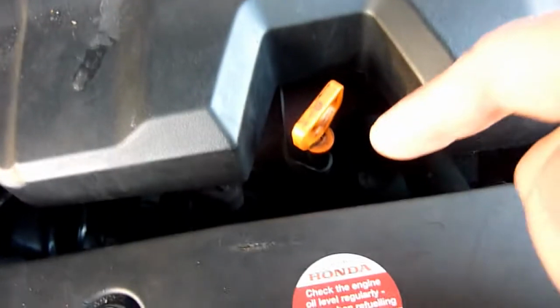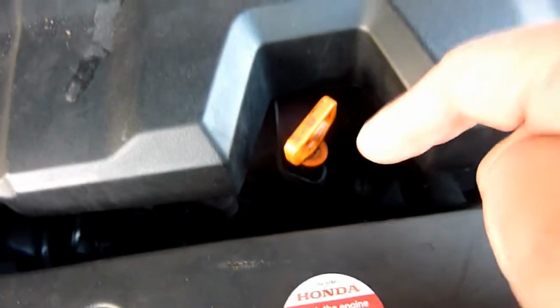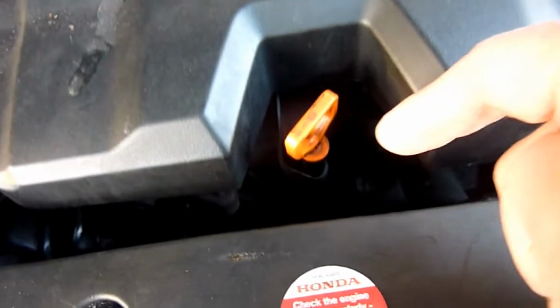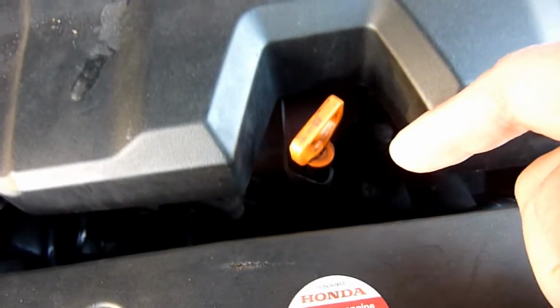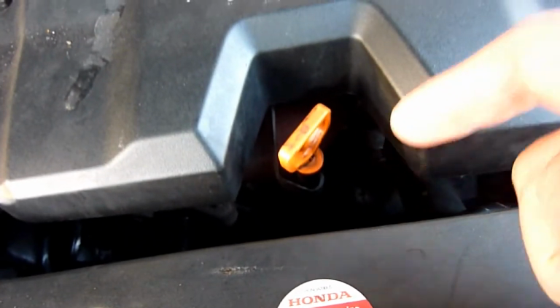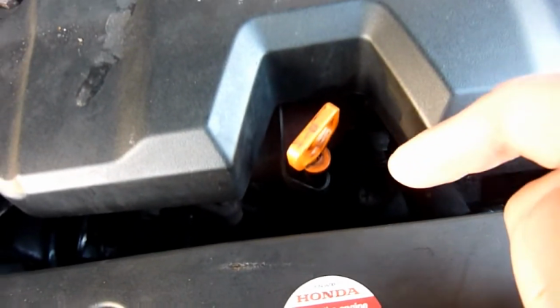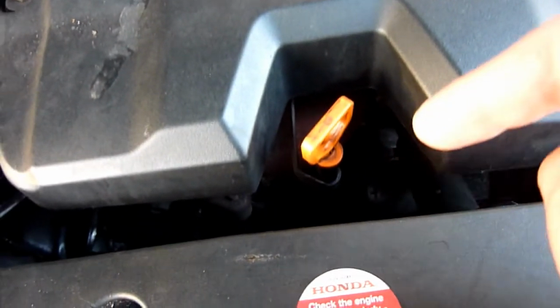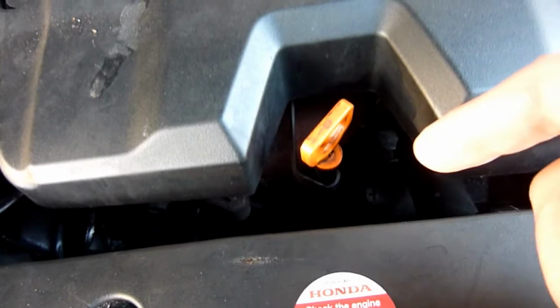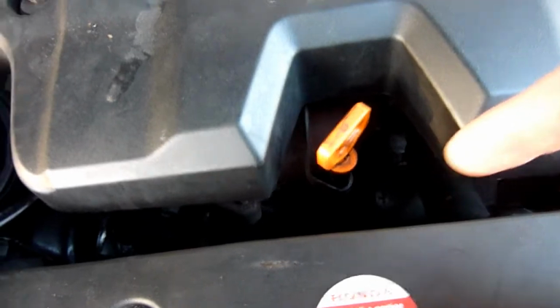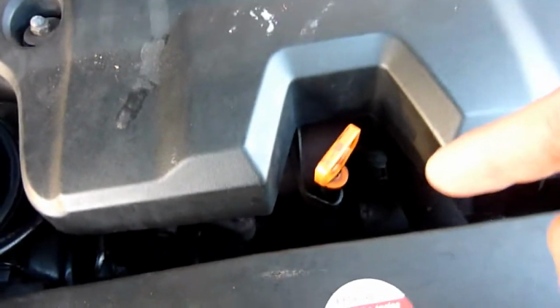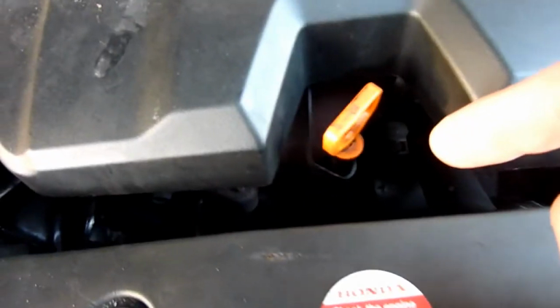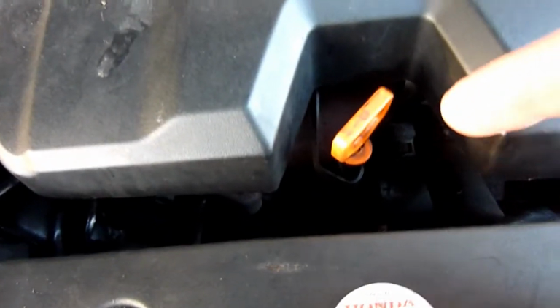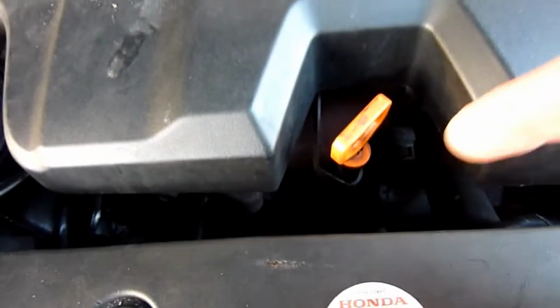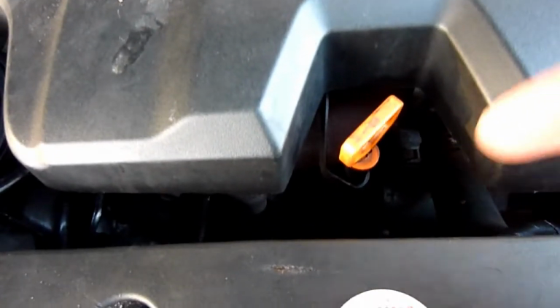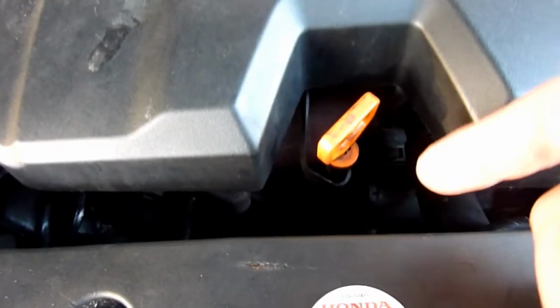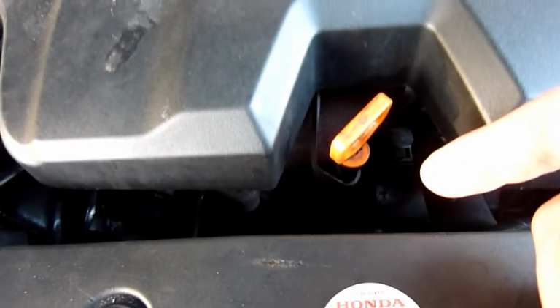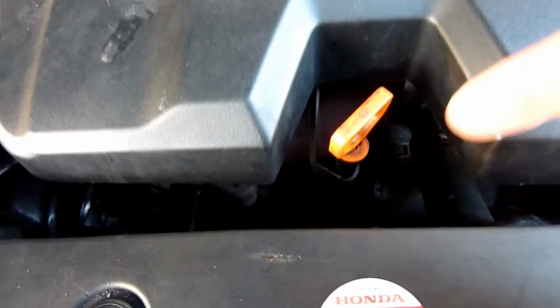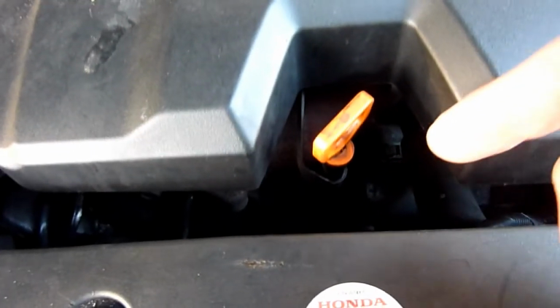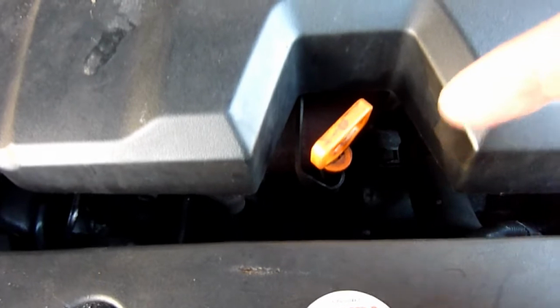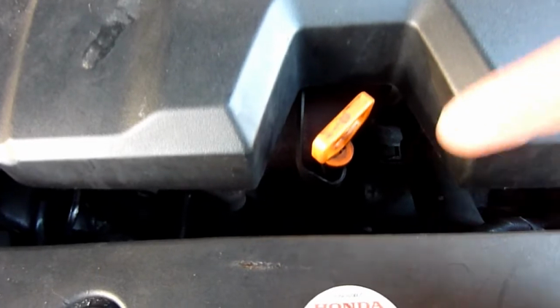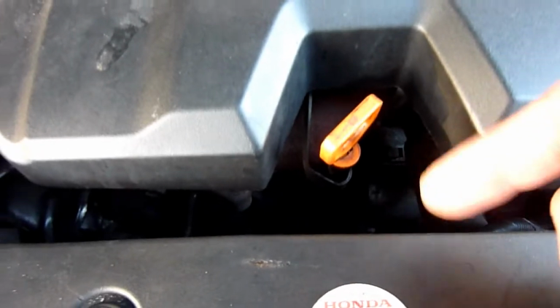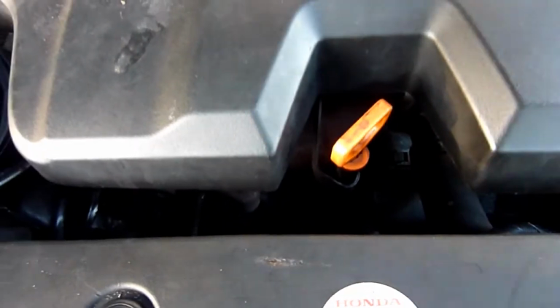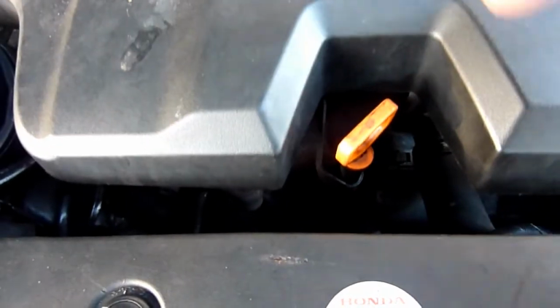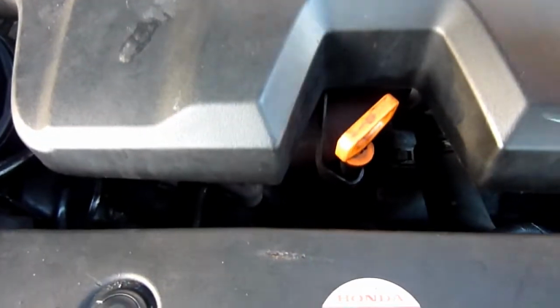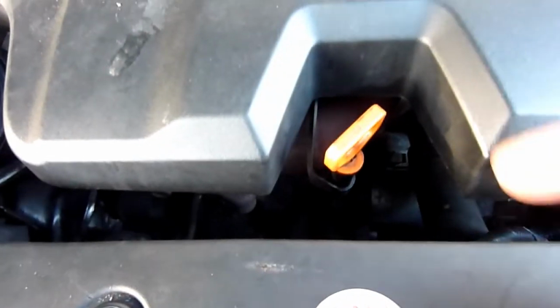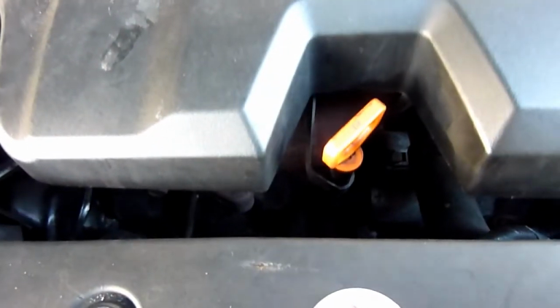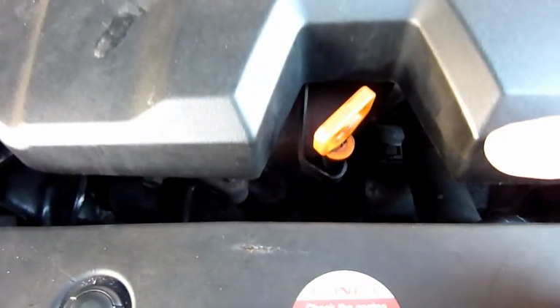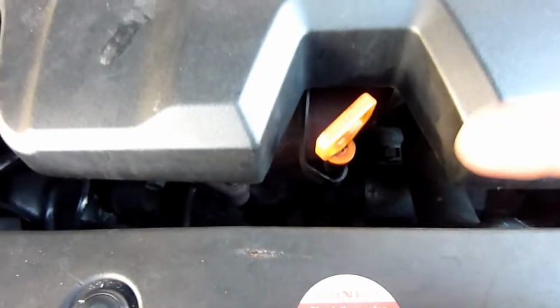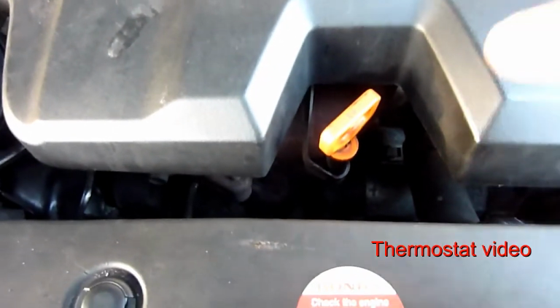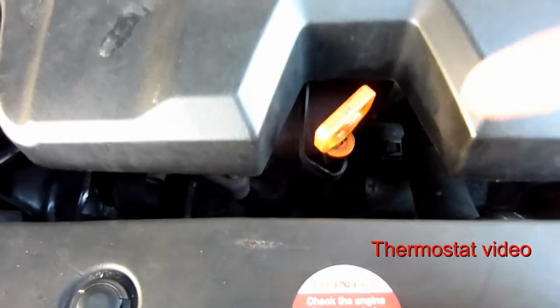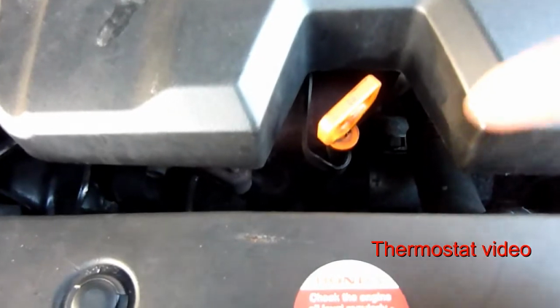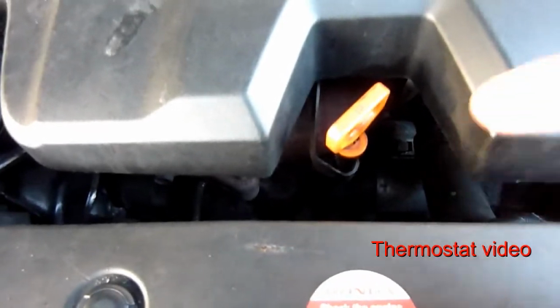The thermostat was not good — it was opening up too late, so the coolant was getting too hot before it opened up and circulated. I'll link the video.